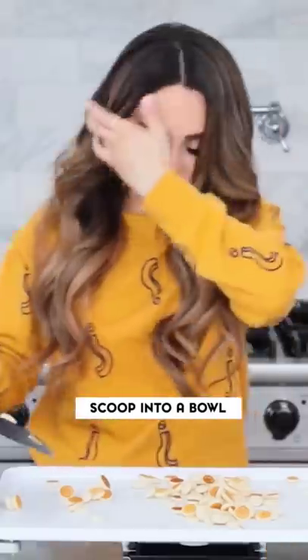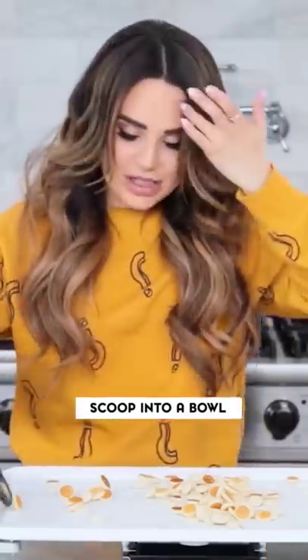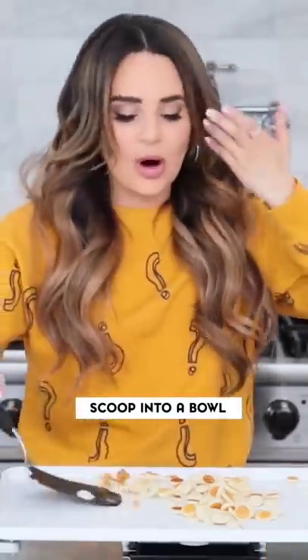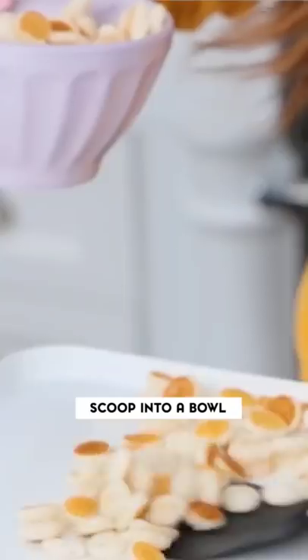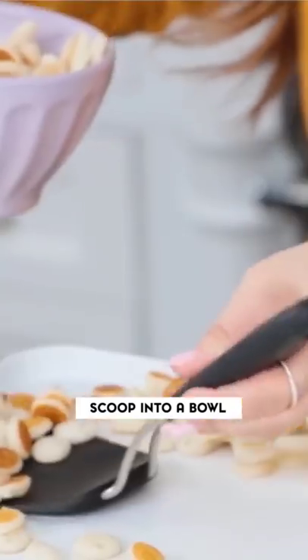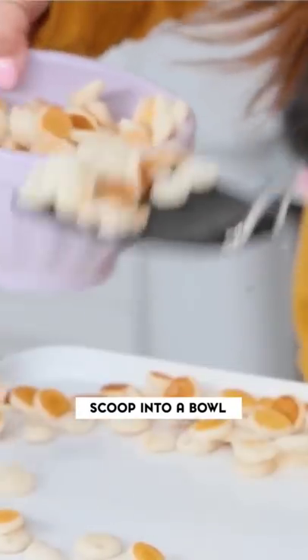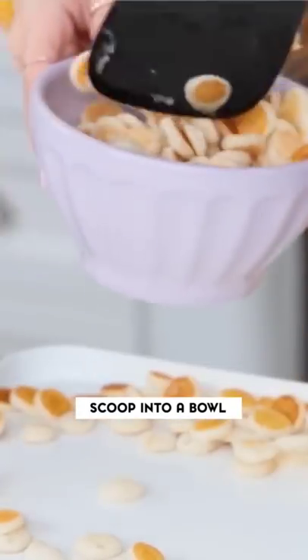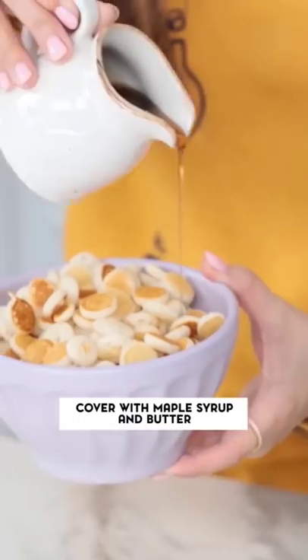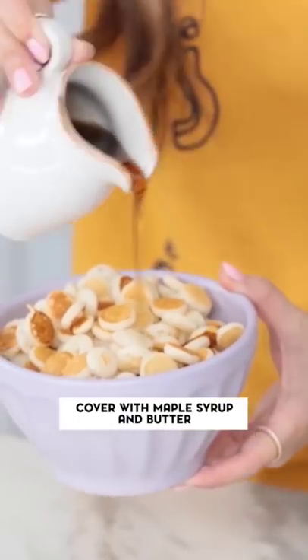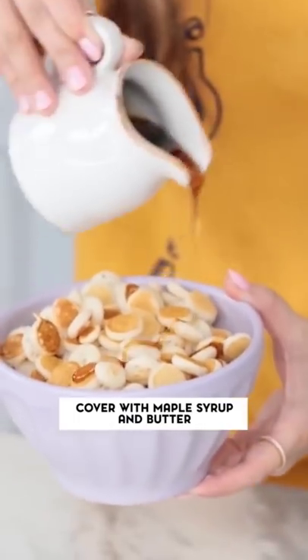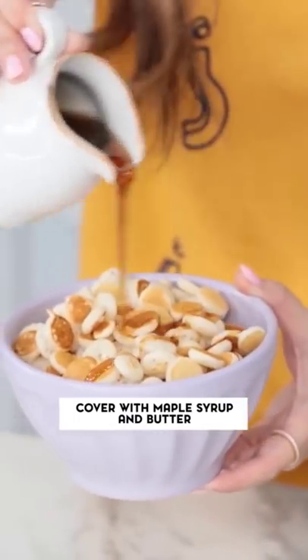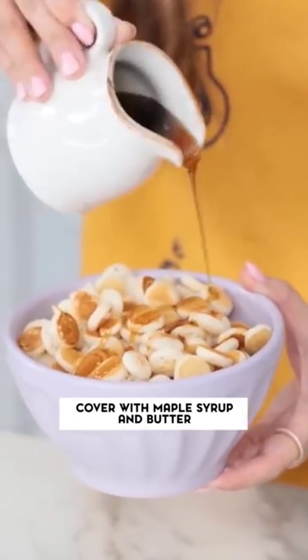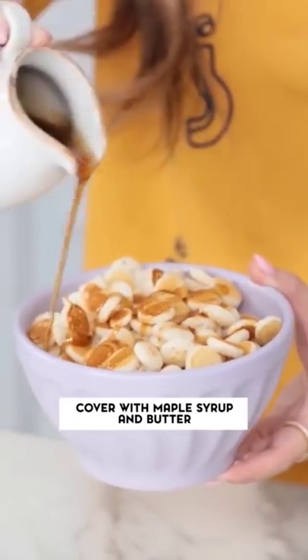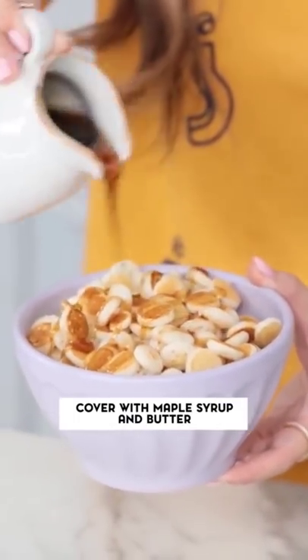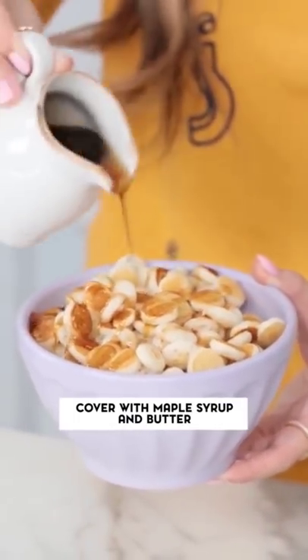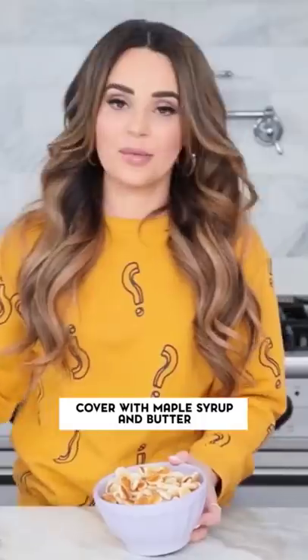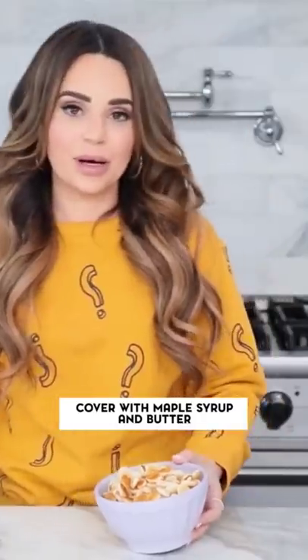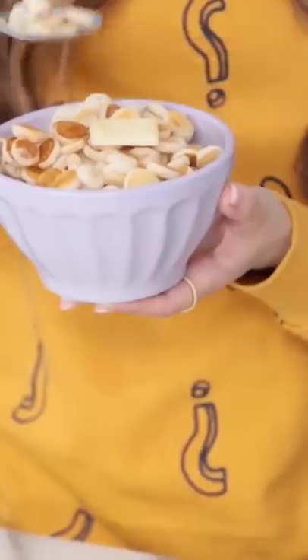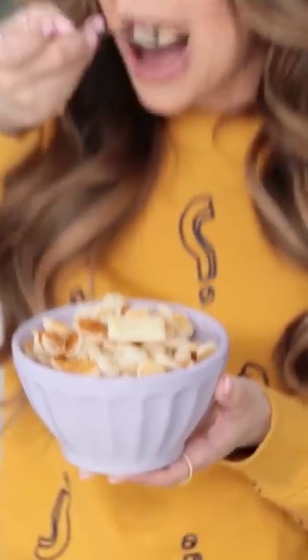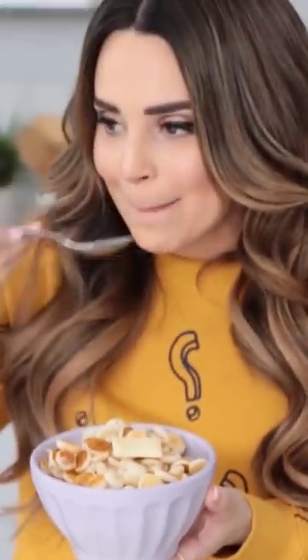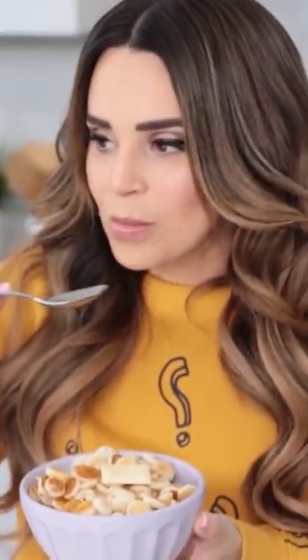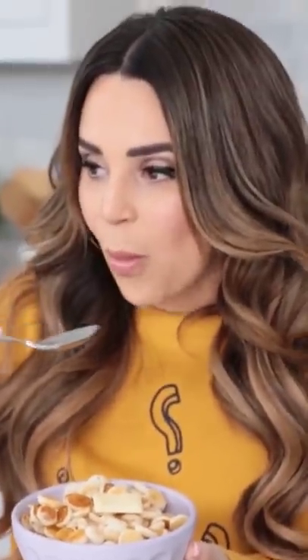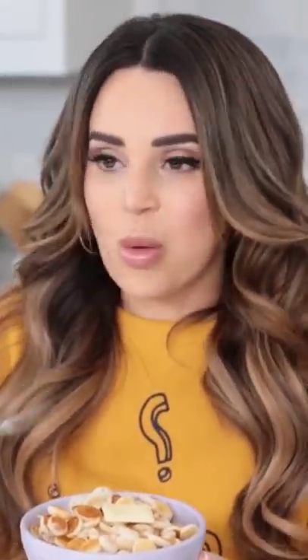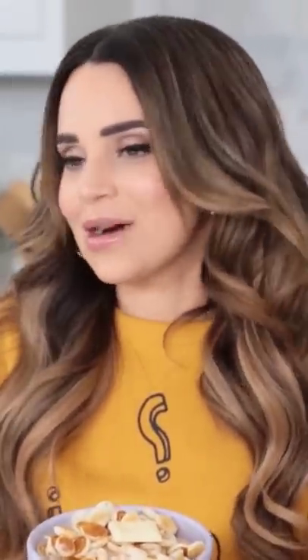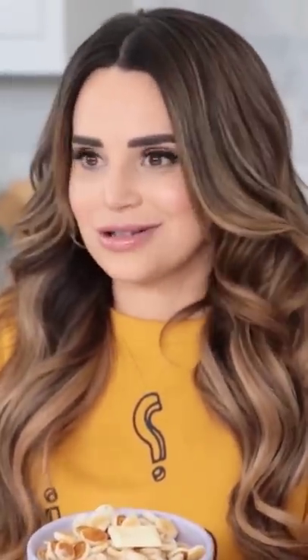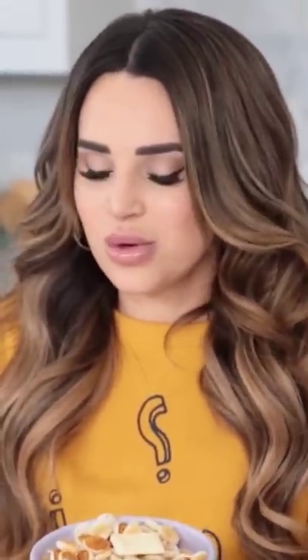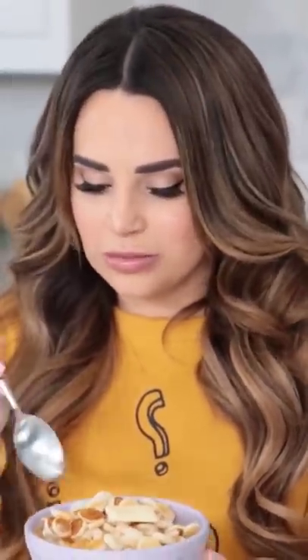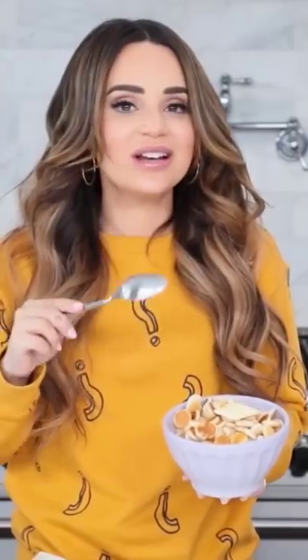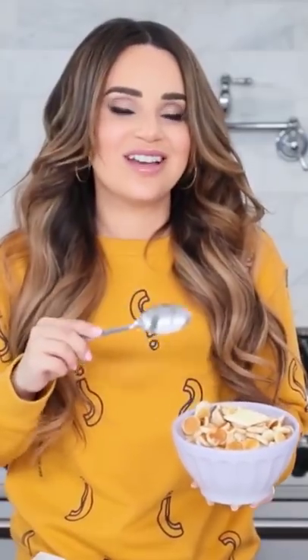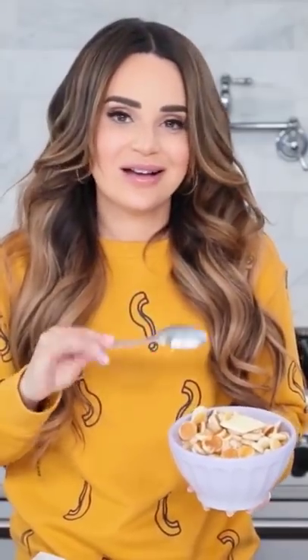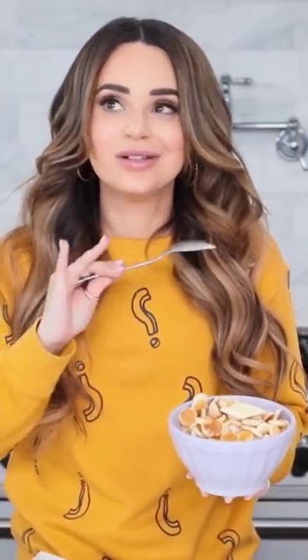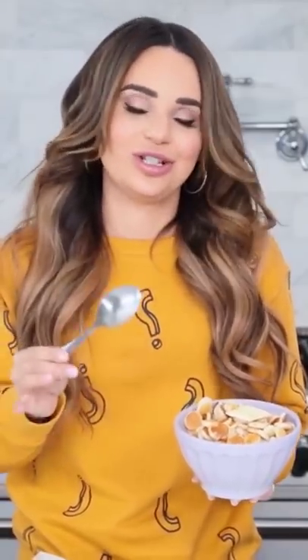And now we scoop them into a bowl, just scoop them right in there. Cover the mini pancakes with a little bit of maple syrup and then a little bit of butter. Mmm! Oh my gosh, it's so good! If you eat it like this, delicious!